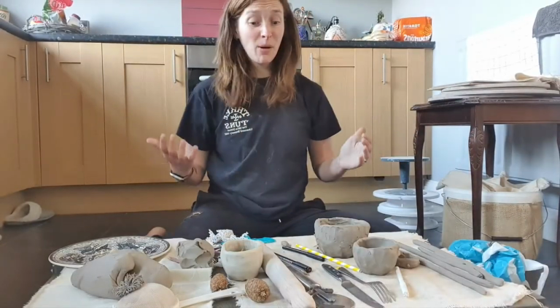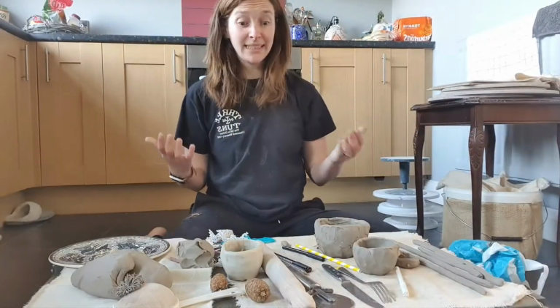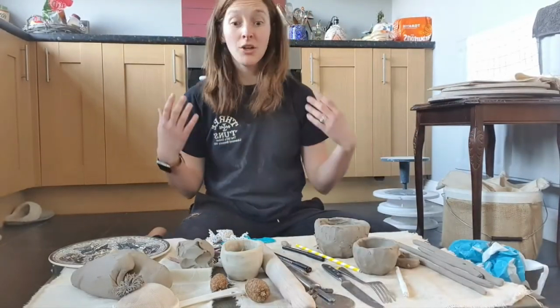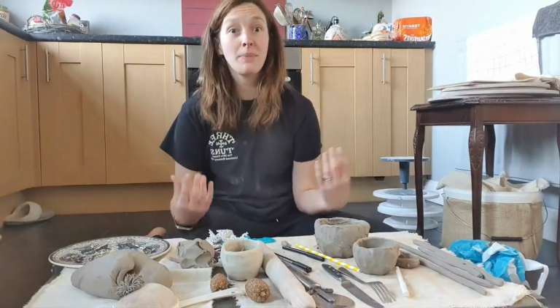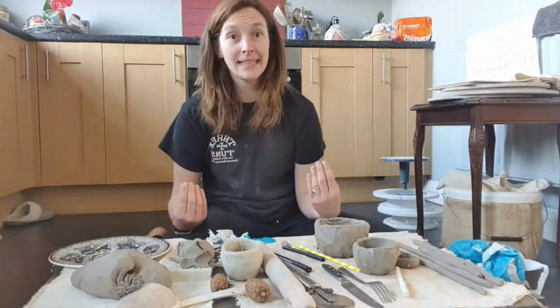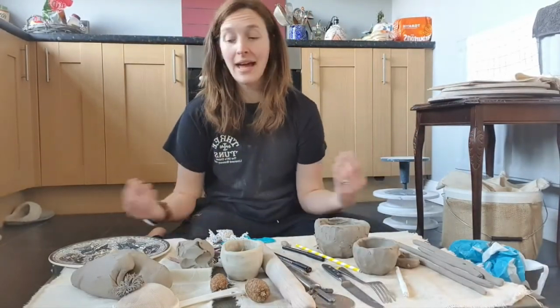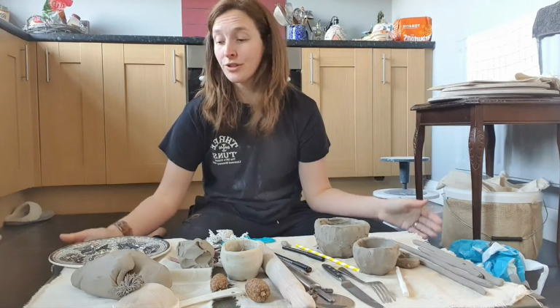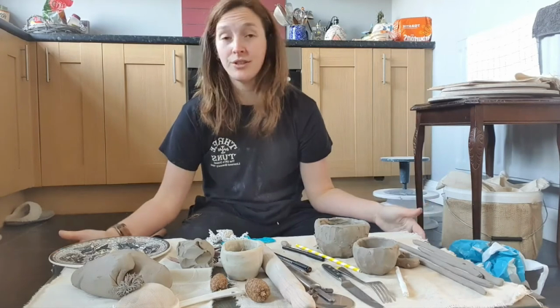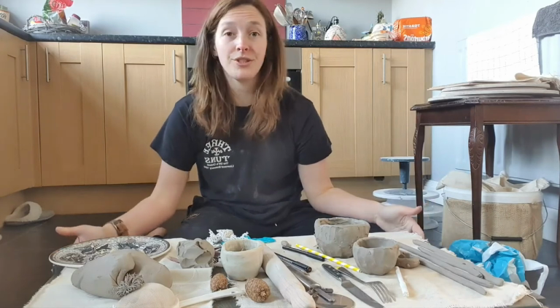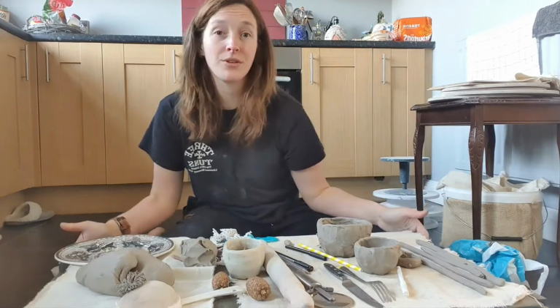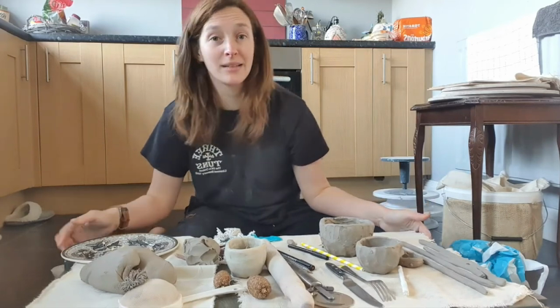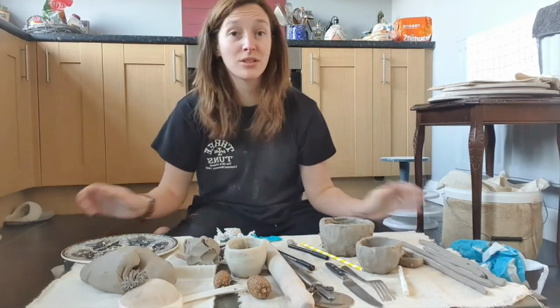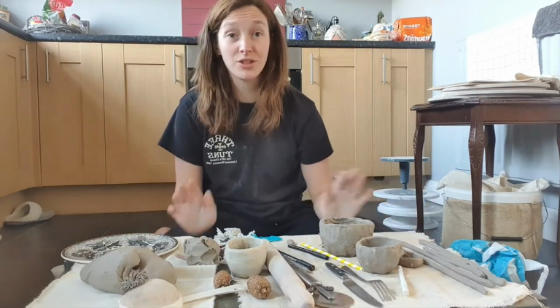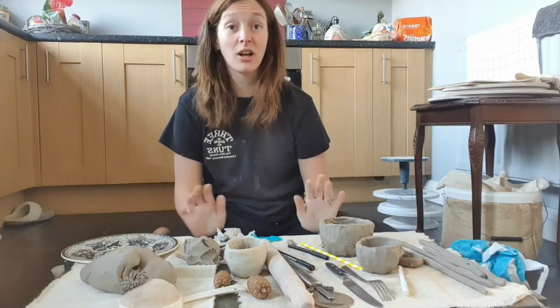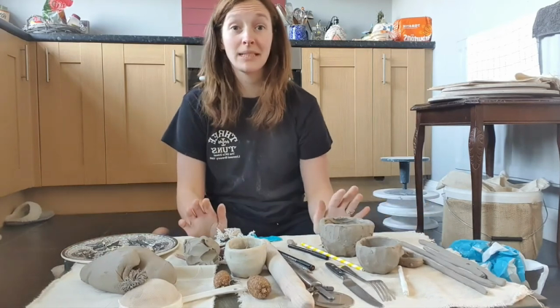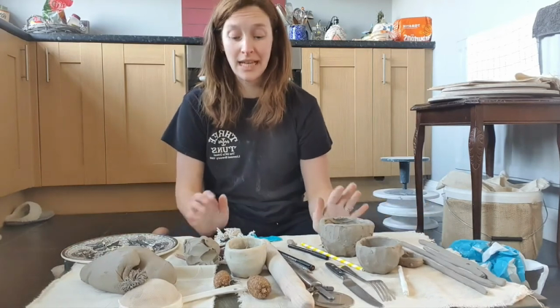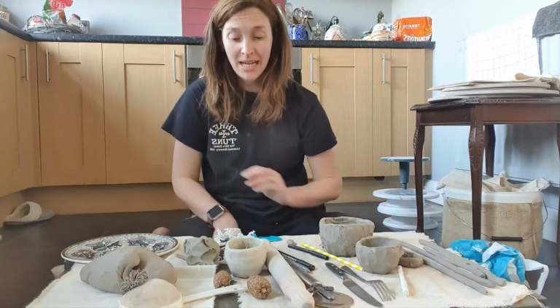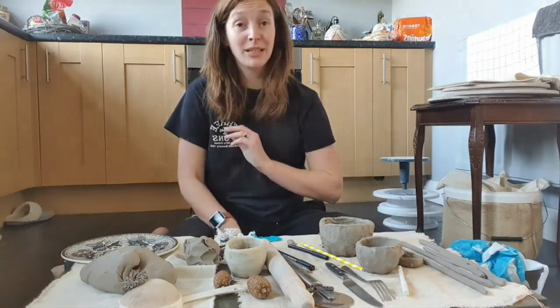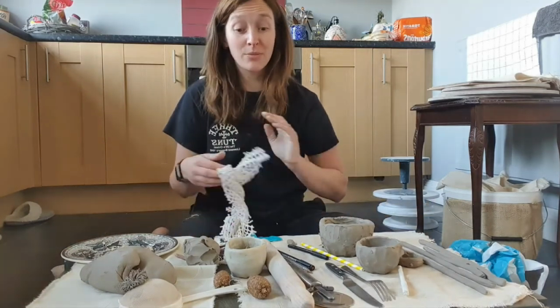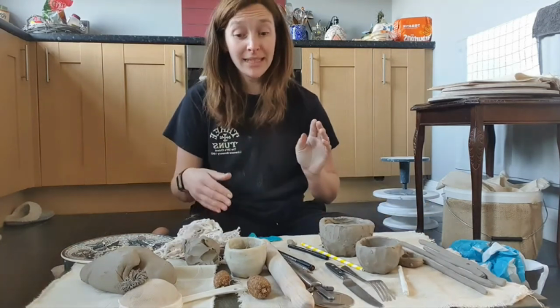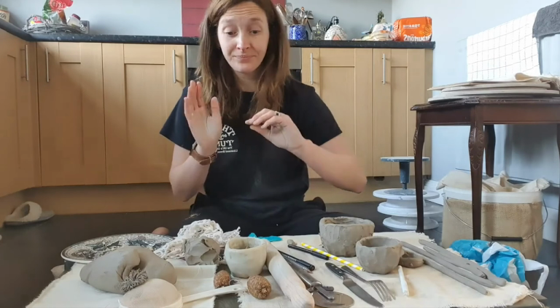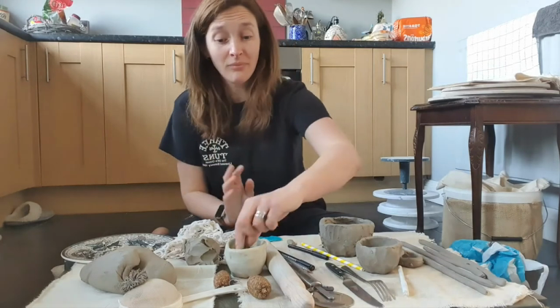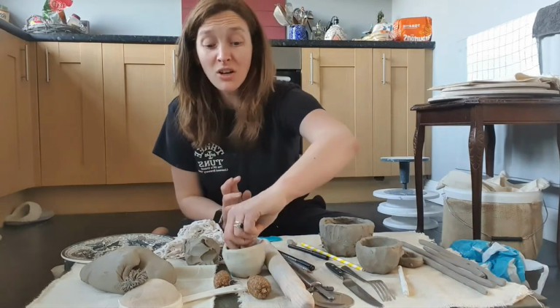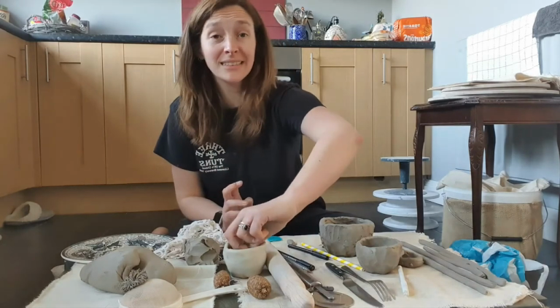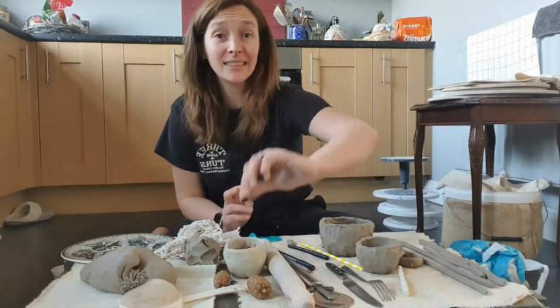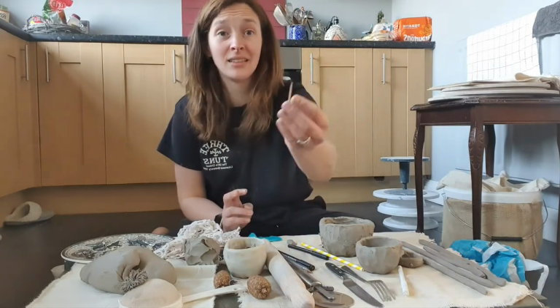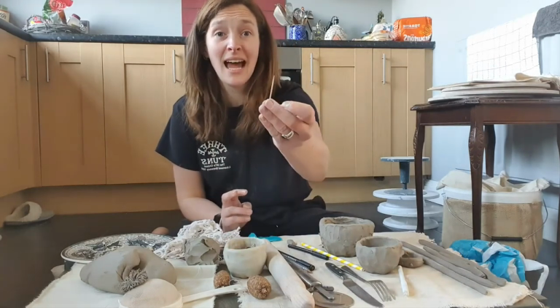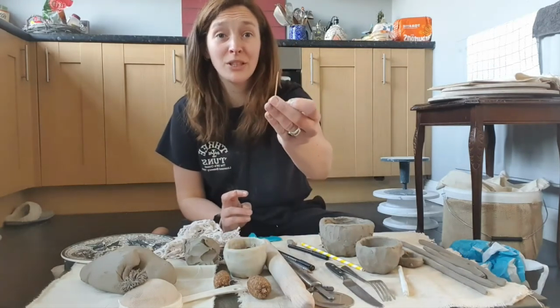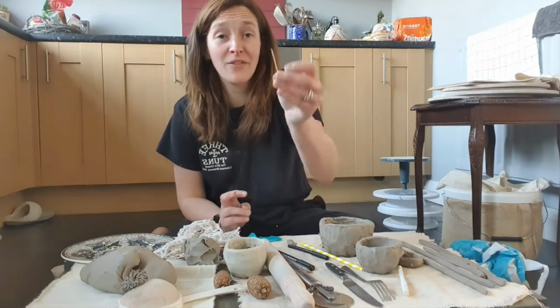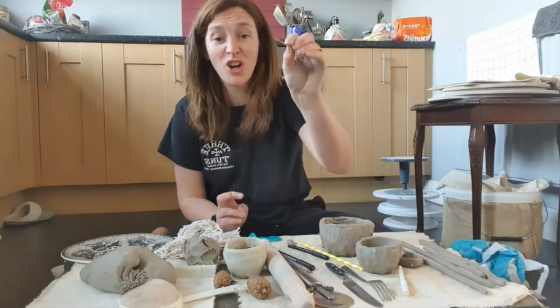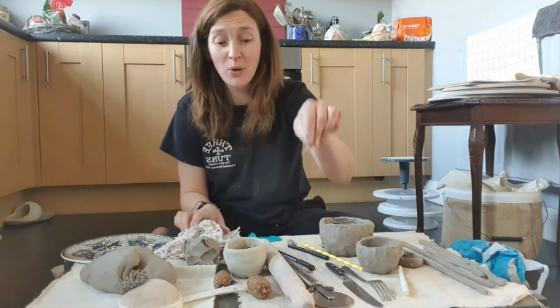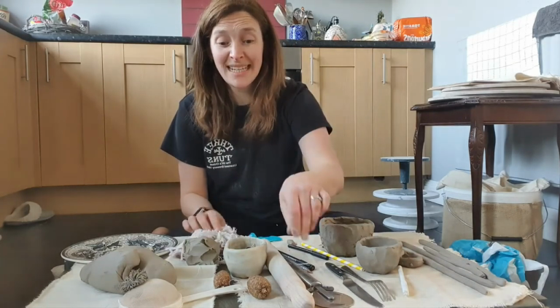Lollipop sticks are just the best thing ever. Everyone that comes to the studio will know that I am just using lollipop sticks all the time. They're brilliant for smoothing. Cocktail sticks — absolutely perfect. Sharp and pointy.